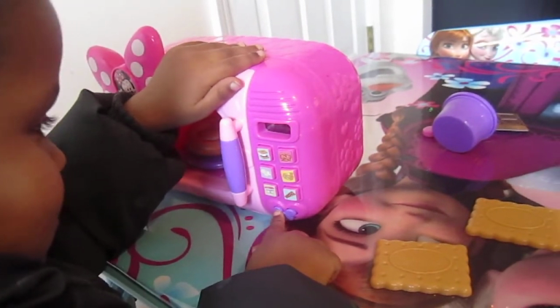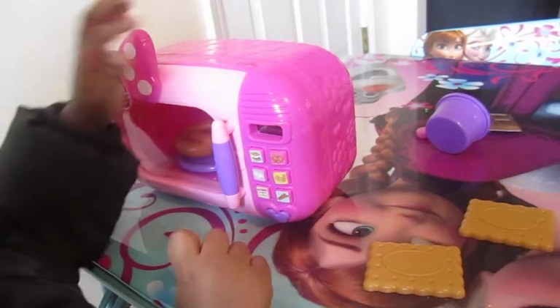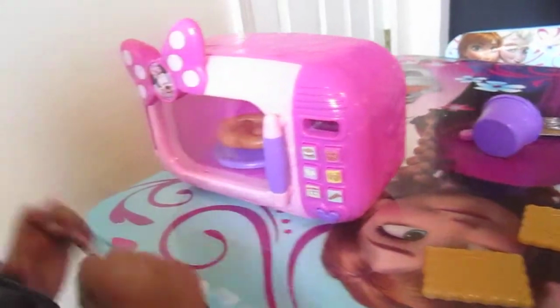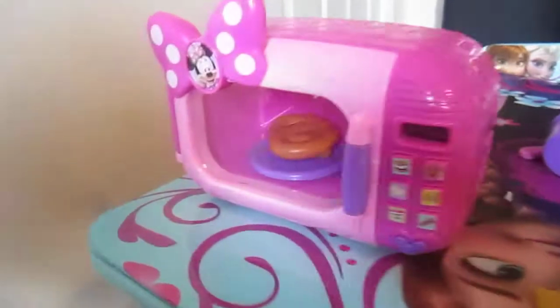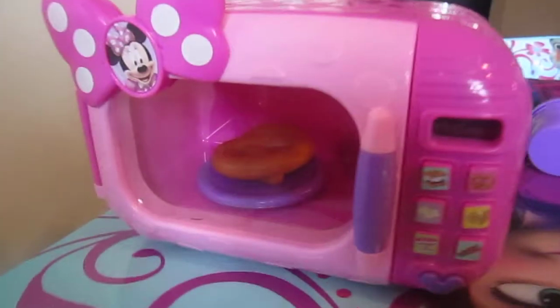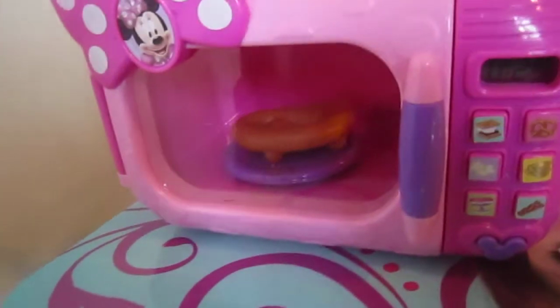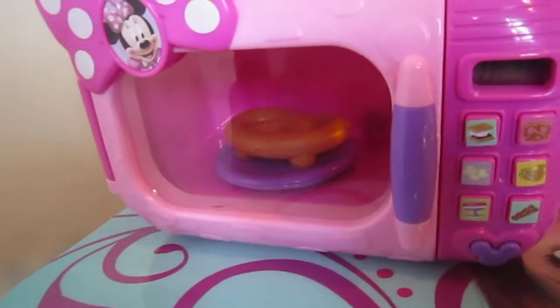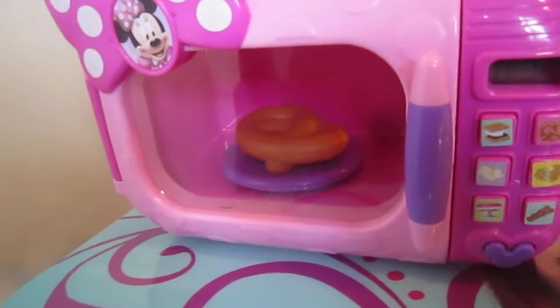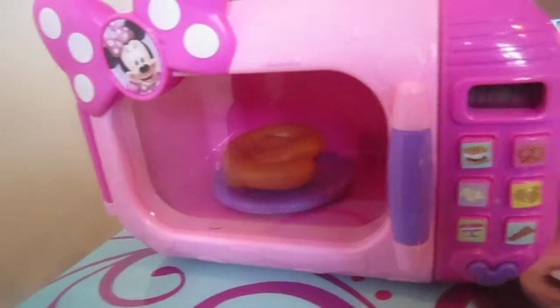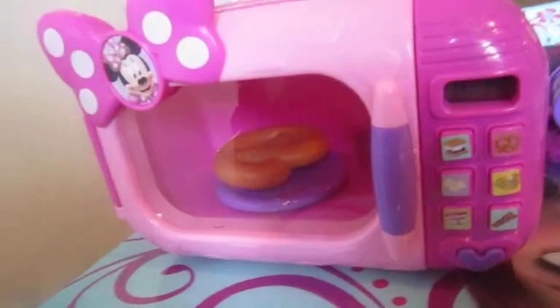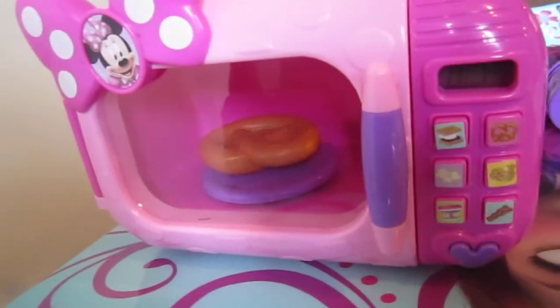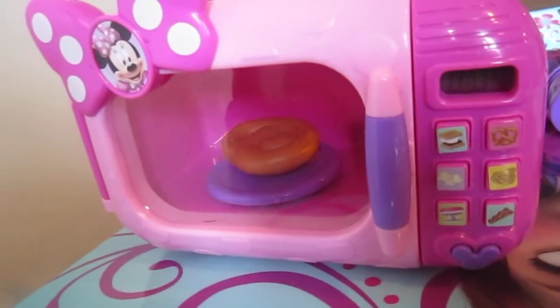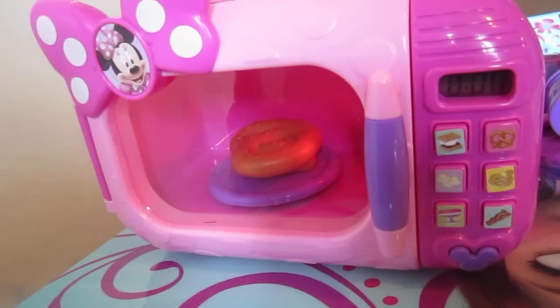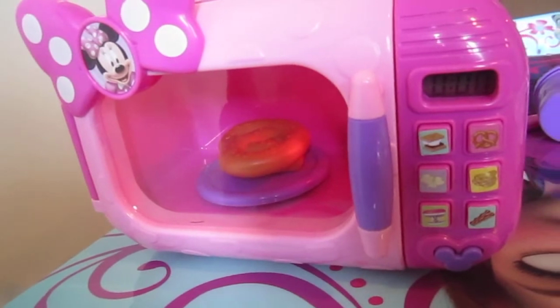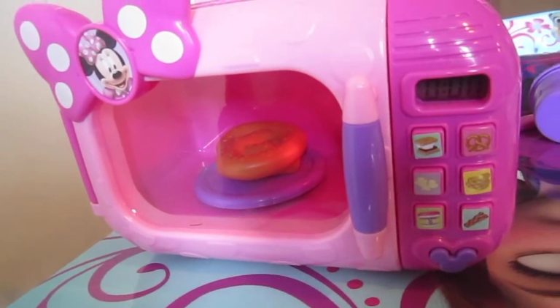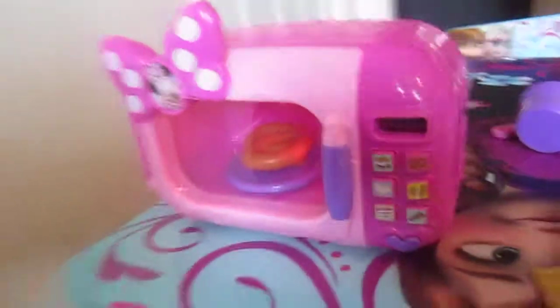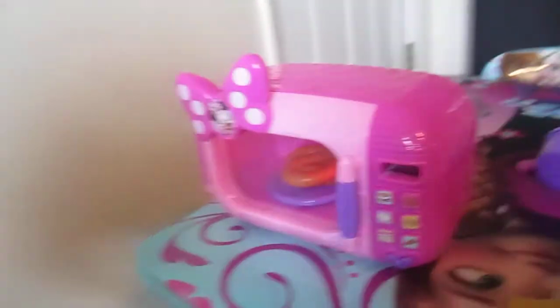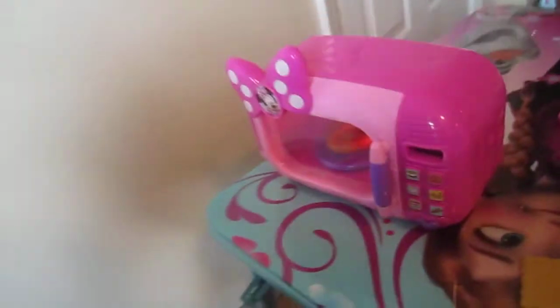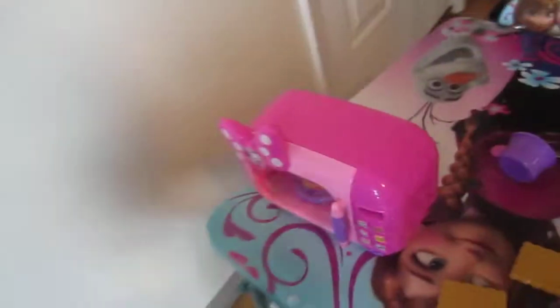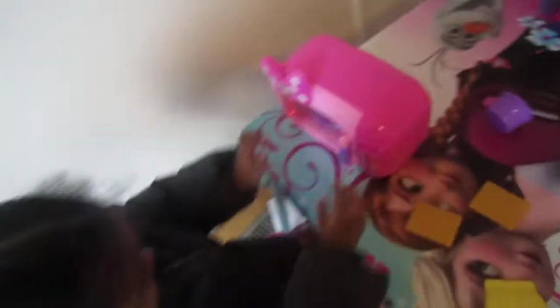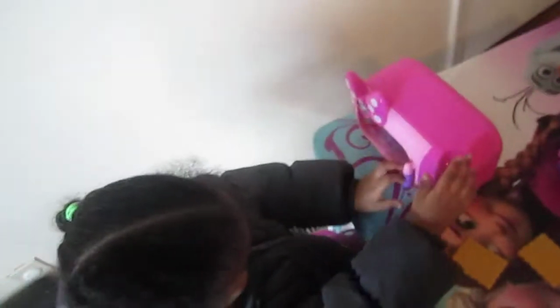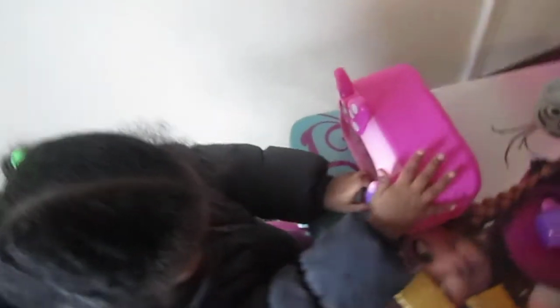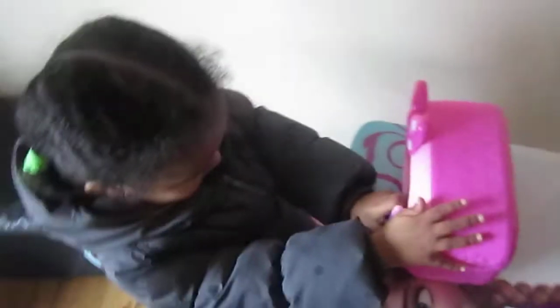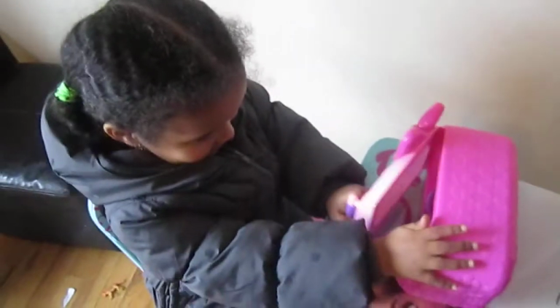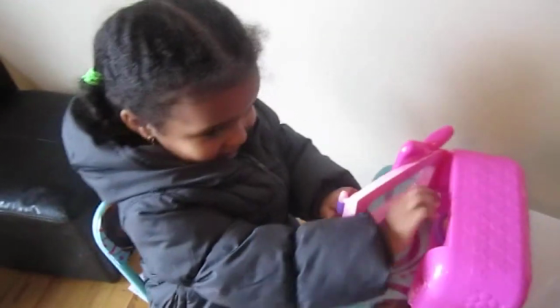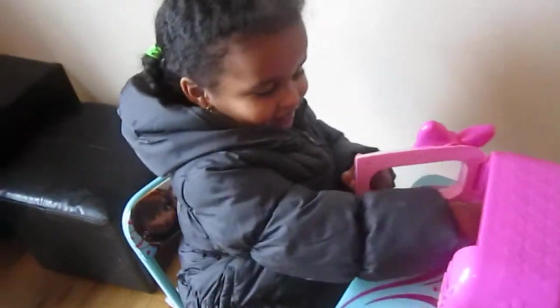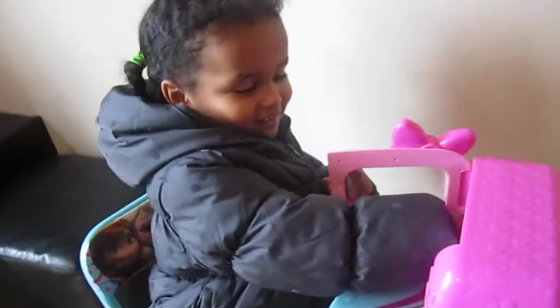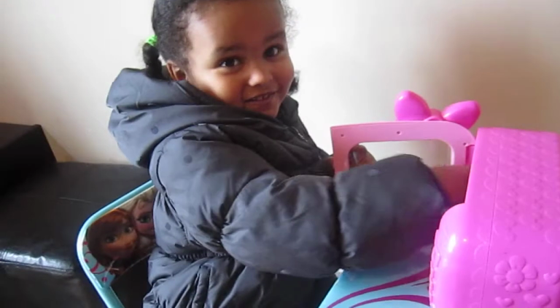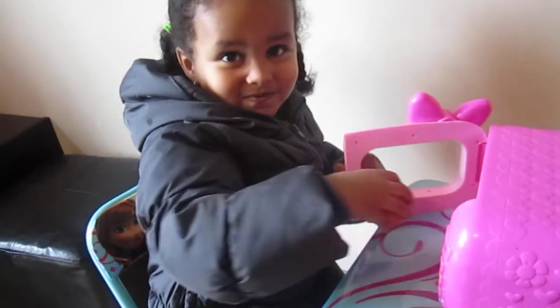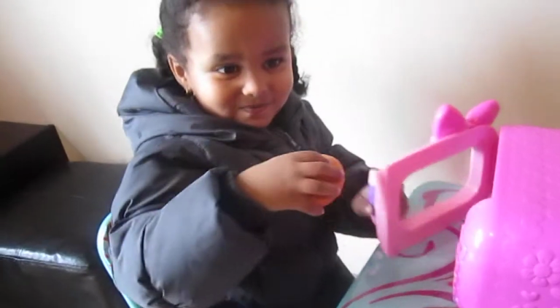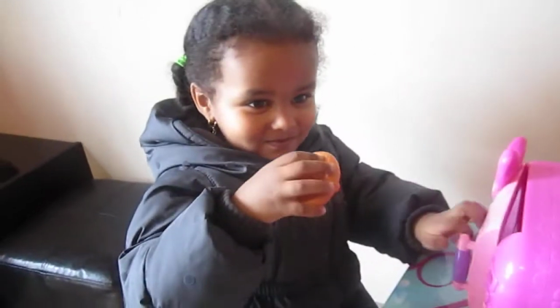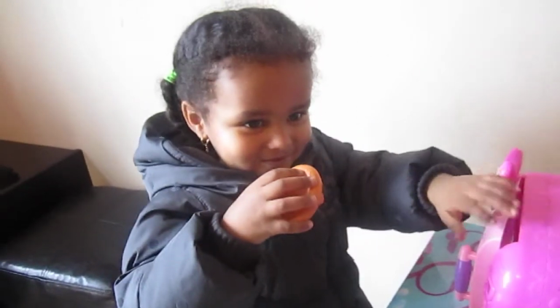Here we go — and it's spinning. It's done. It's ready, Miriam.